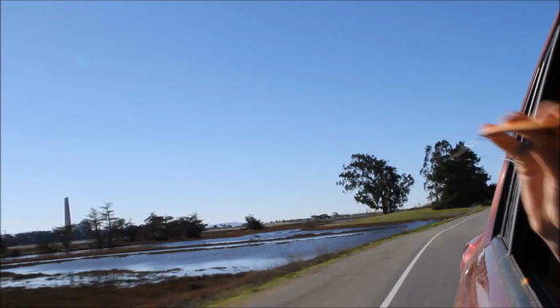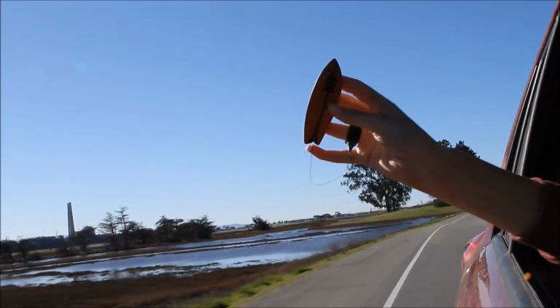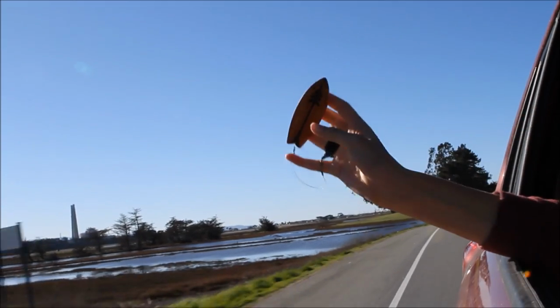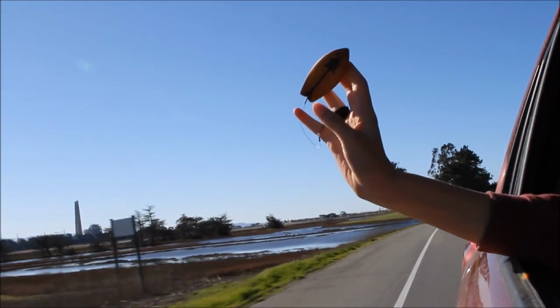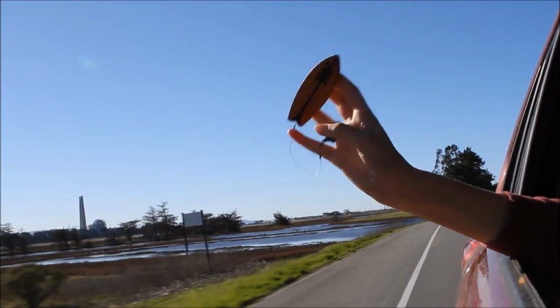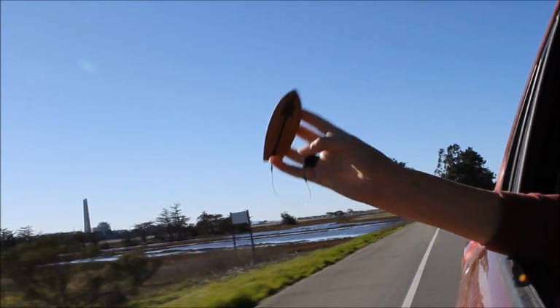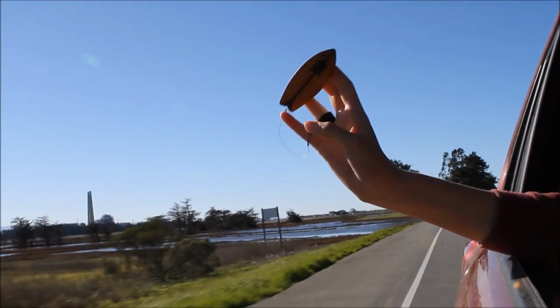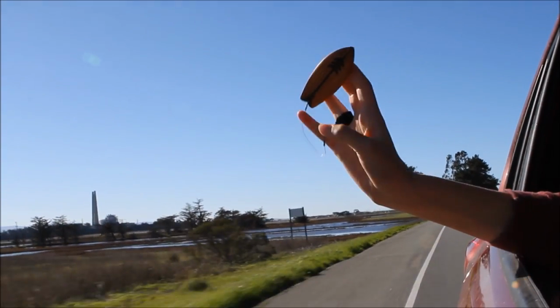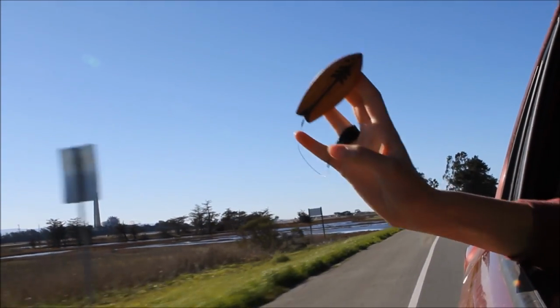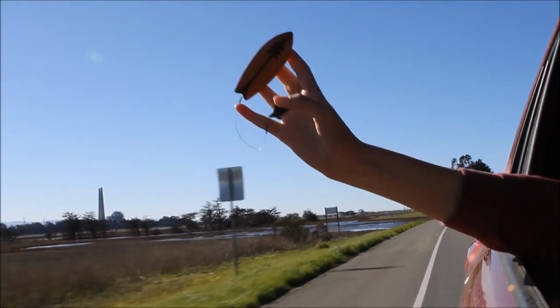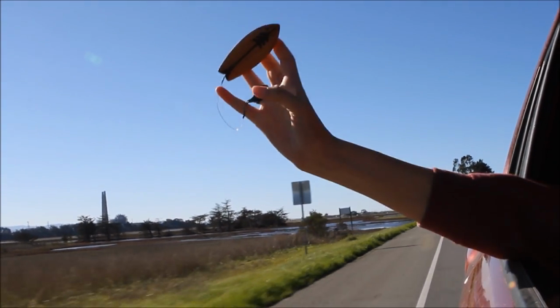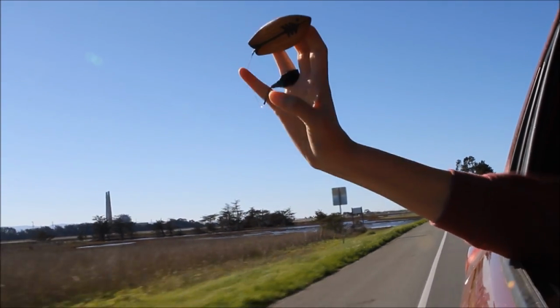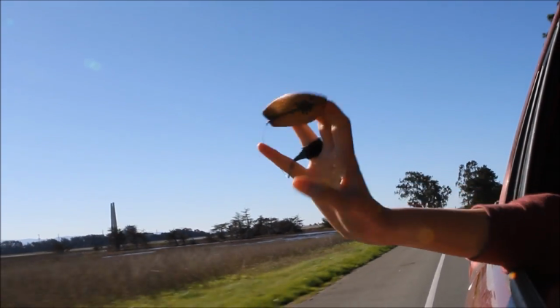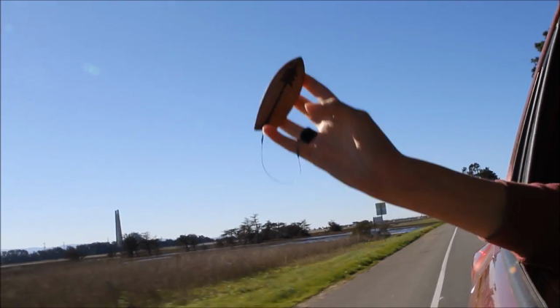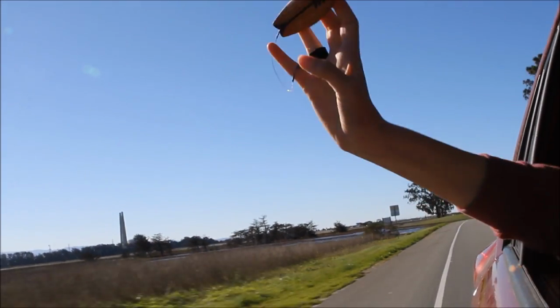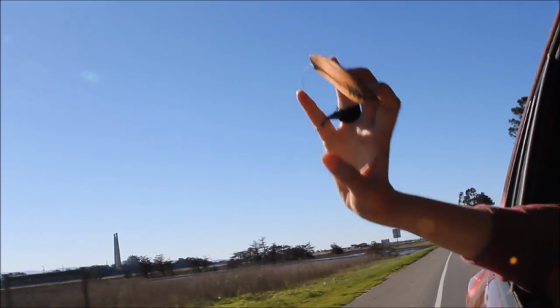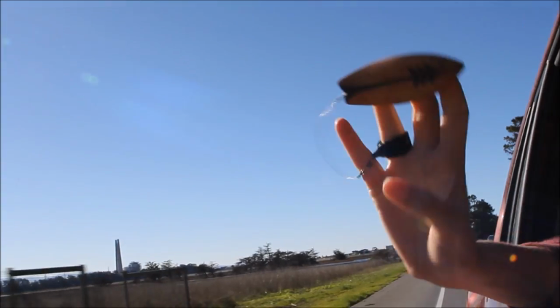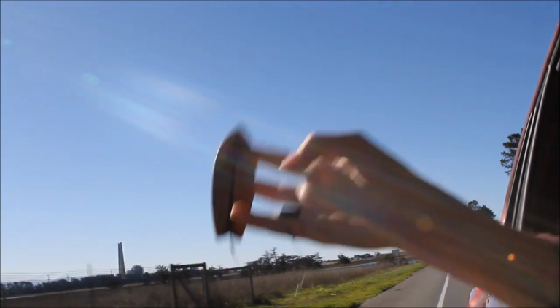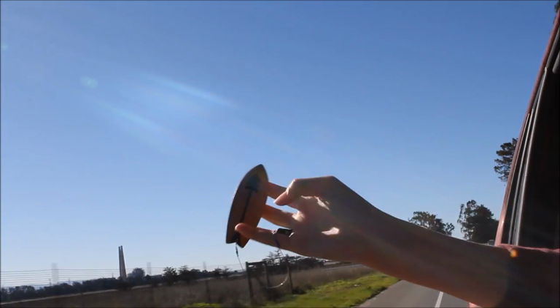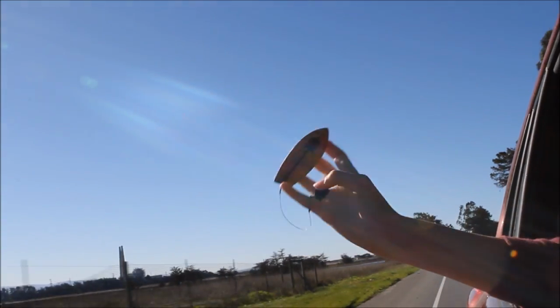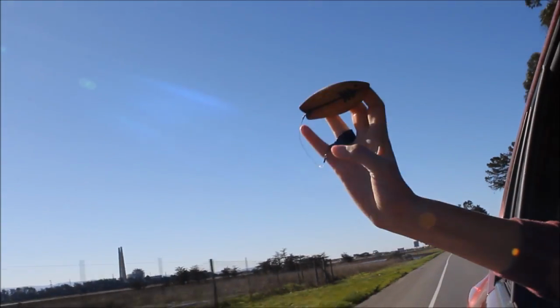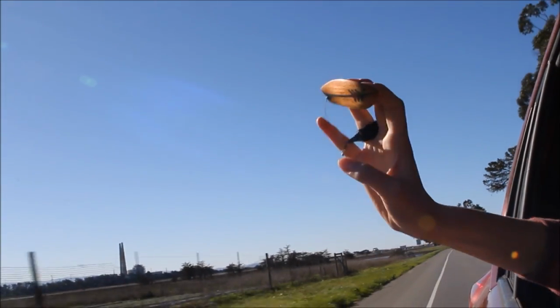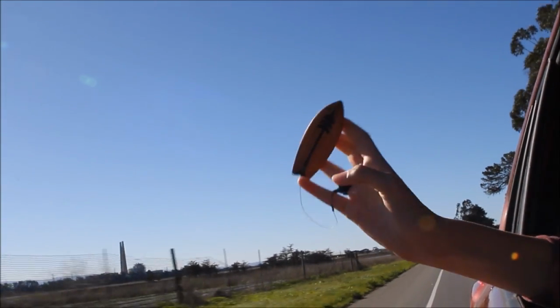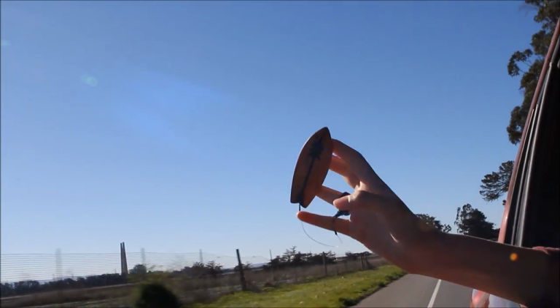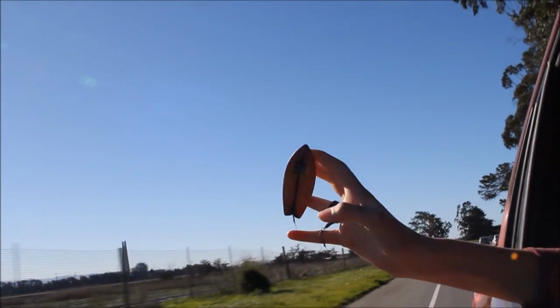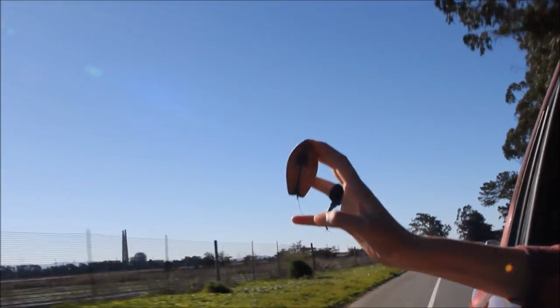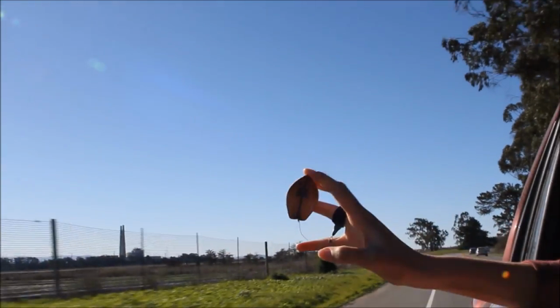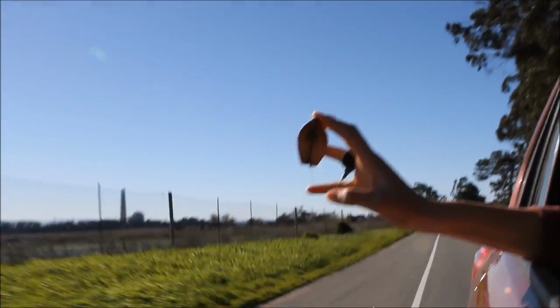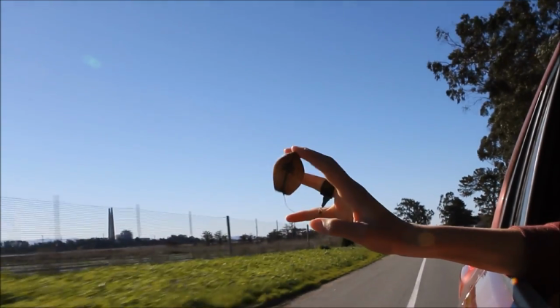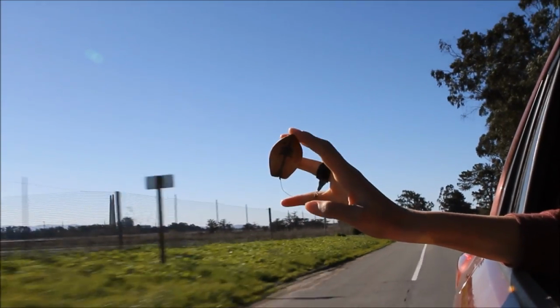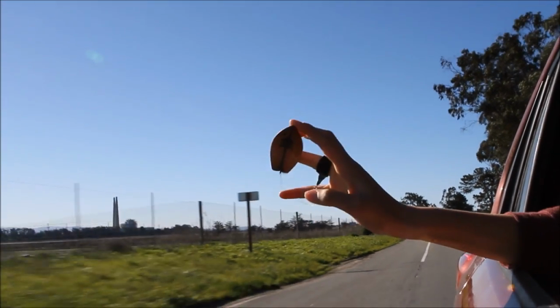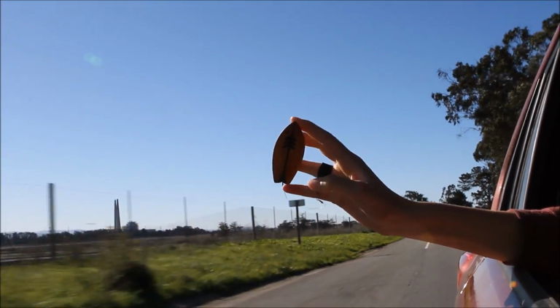Stick your hand out the car window when the car has a bit of speed. Slowly release your thumb and go surfing. Only passengers should surf and be careful. Have fun!